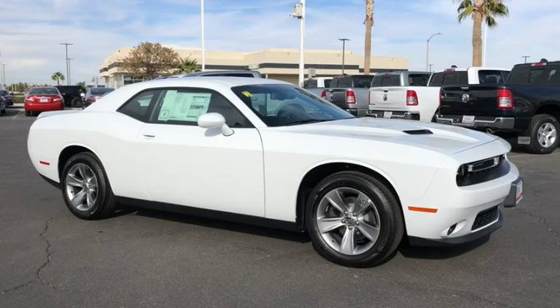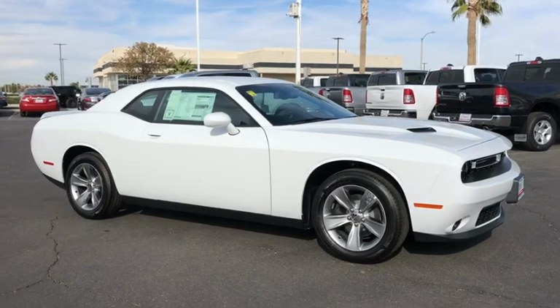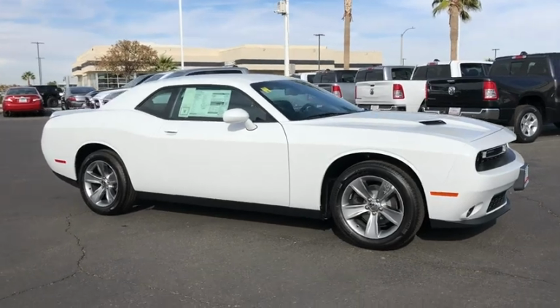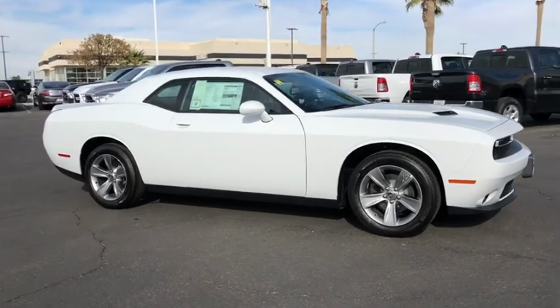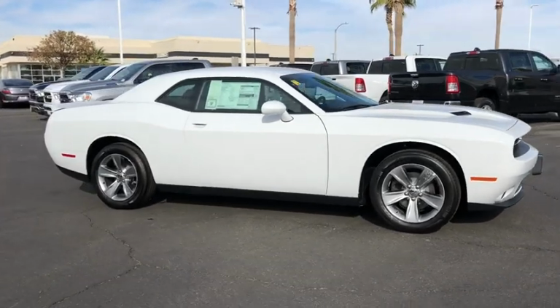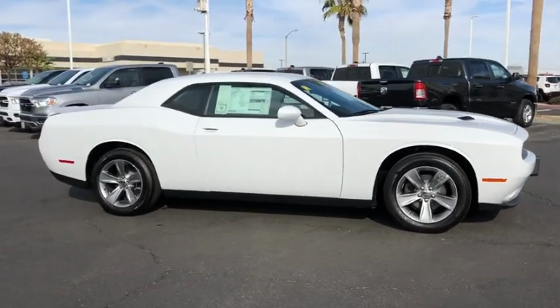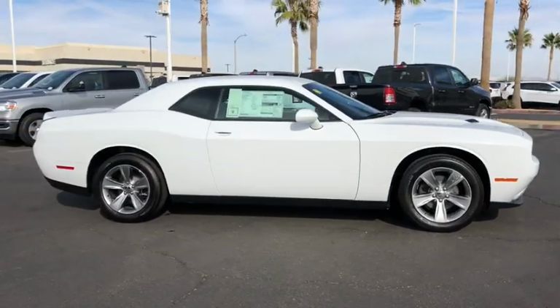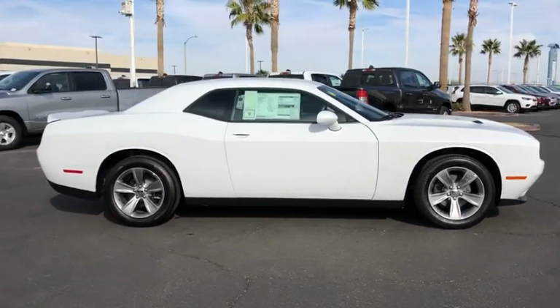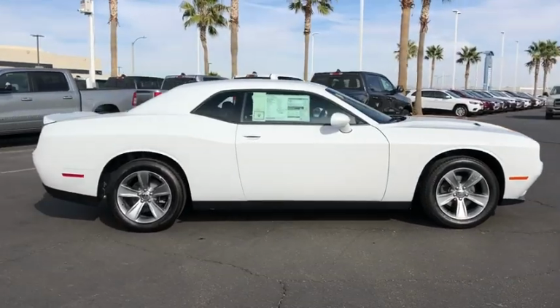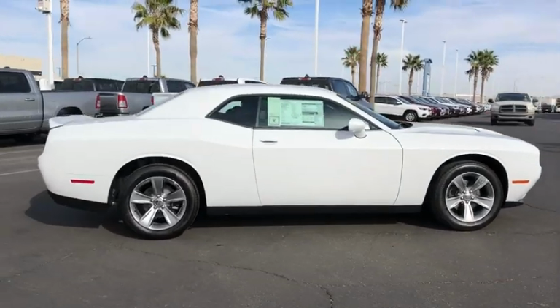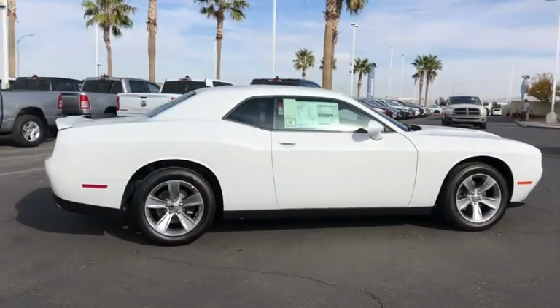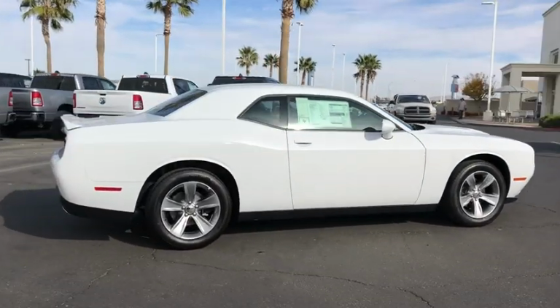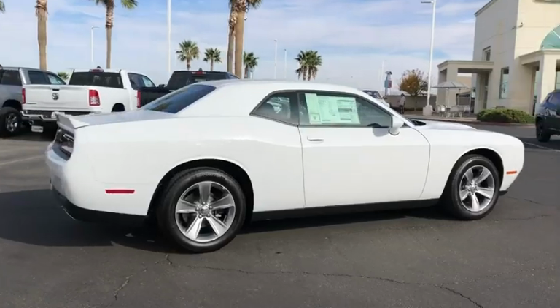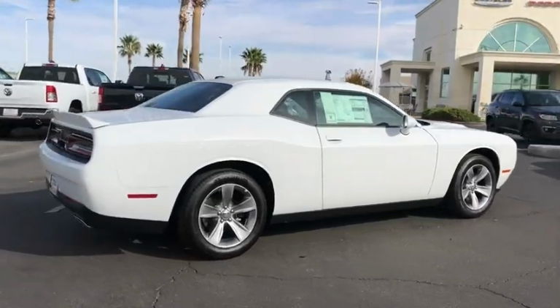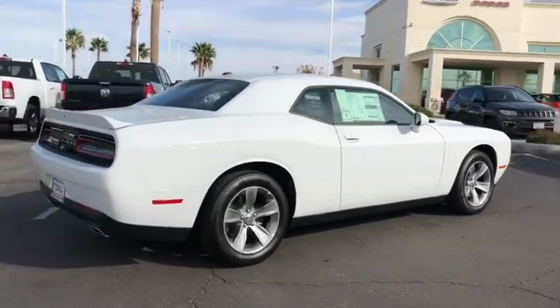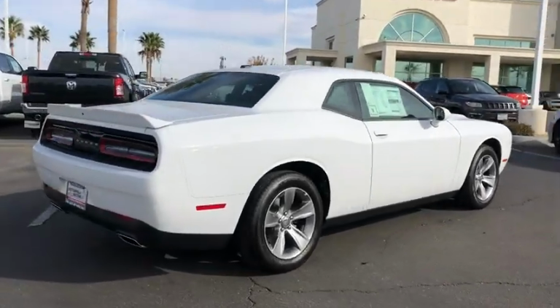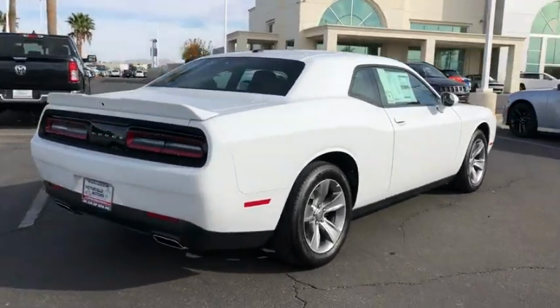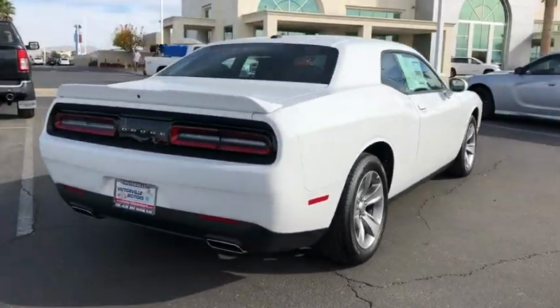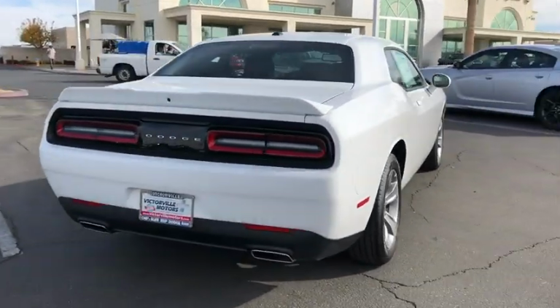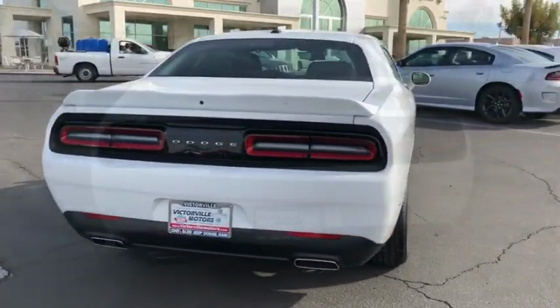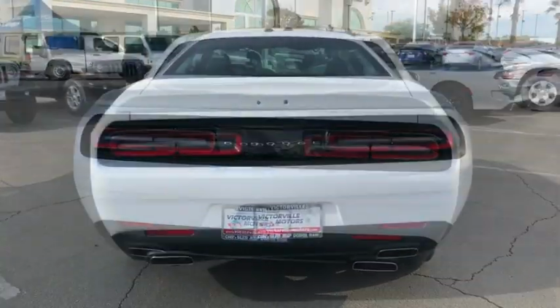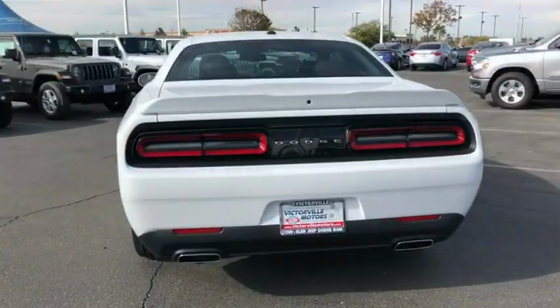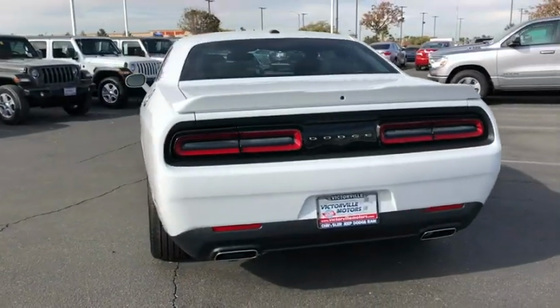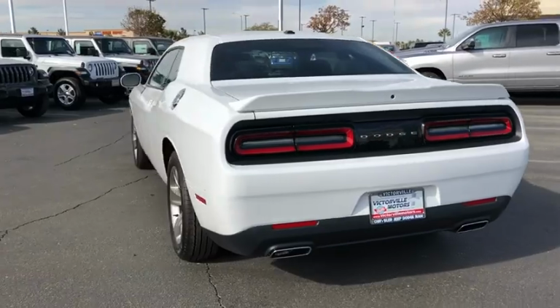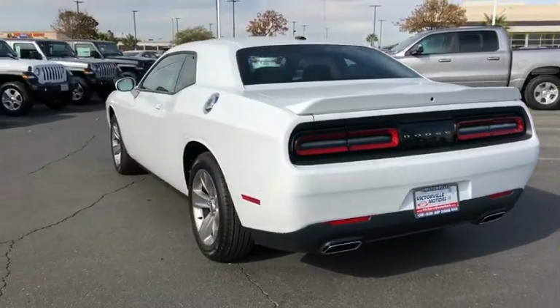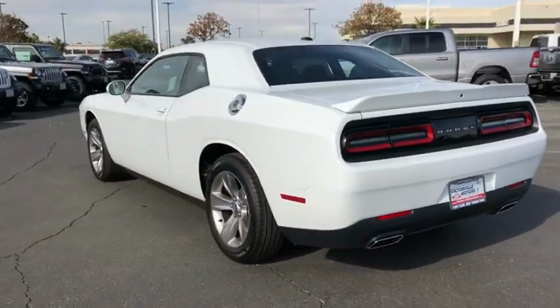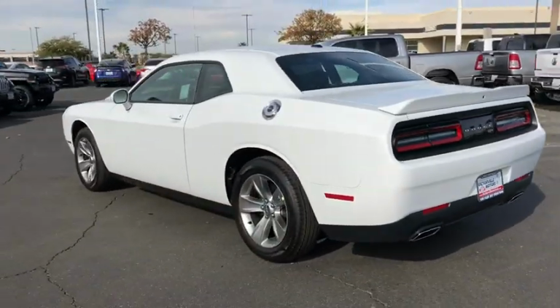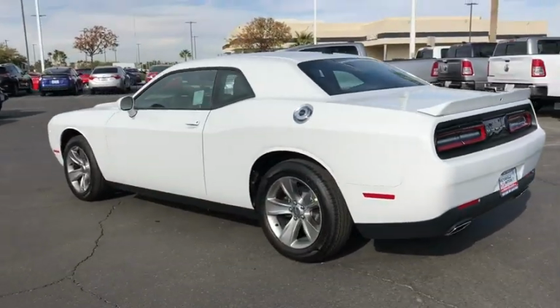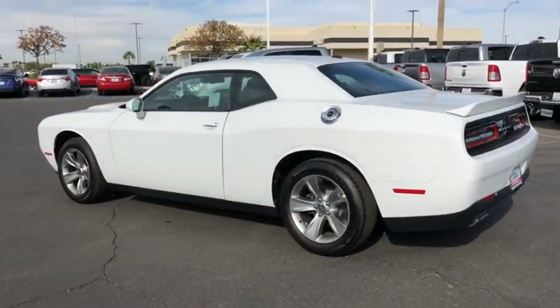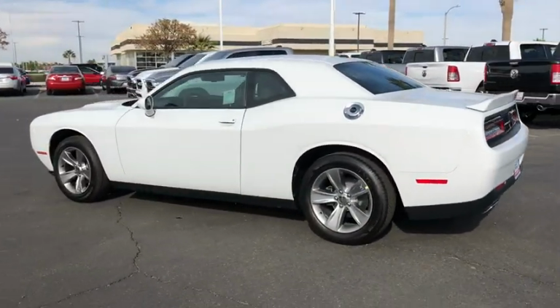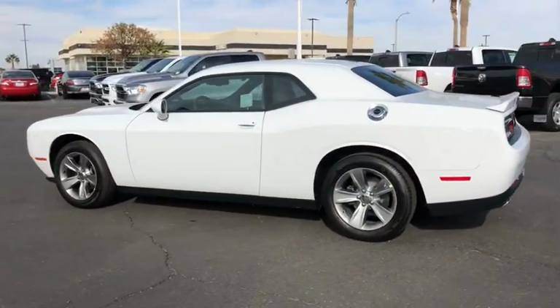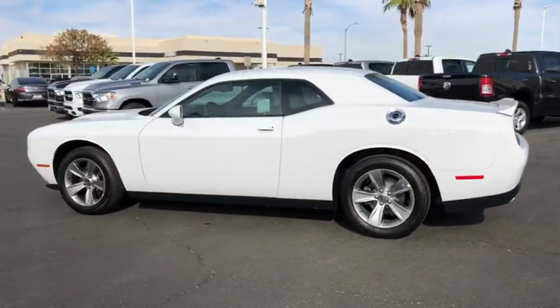Come test drive the 2019 Dodge Challenger. Rated most appealing mid-sized sport car by J.D. Power & Associates, the Dodge Challenger delivers on style and performance. It's powerful, practical, and efficient.